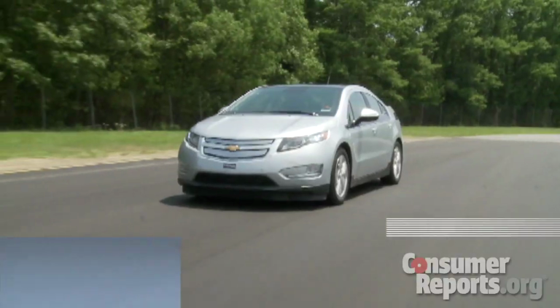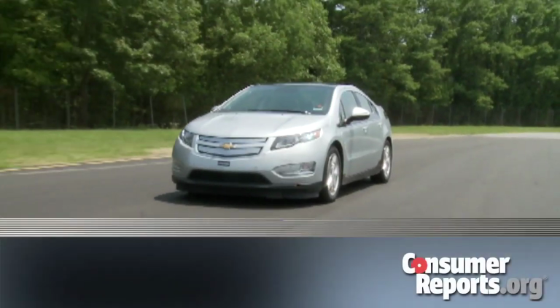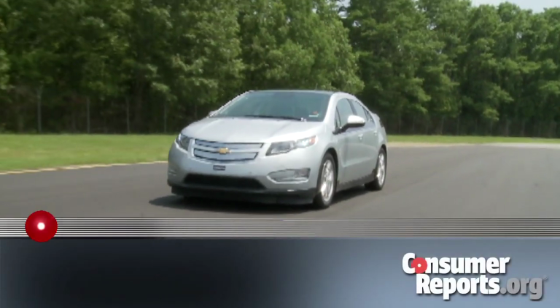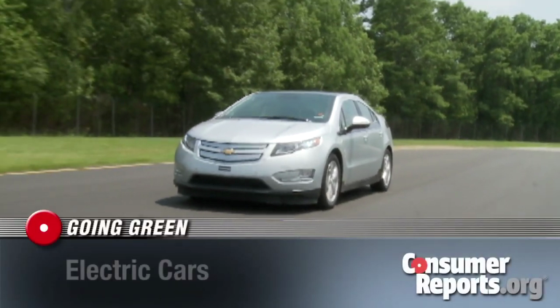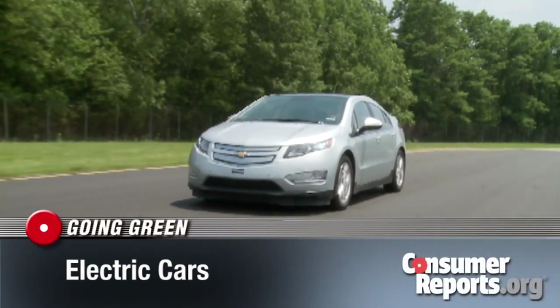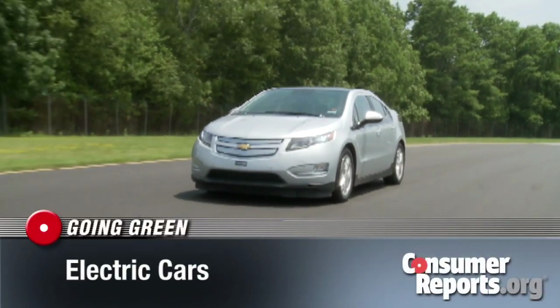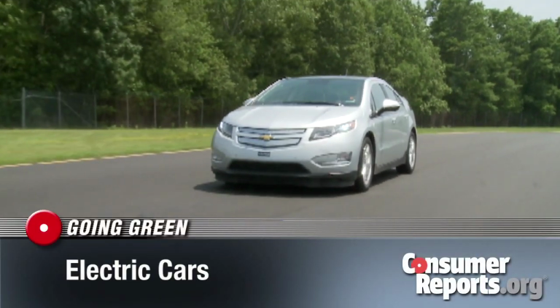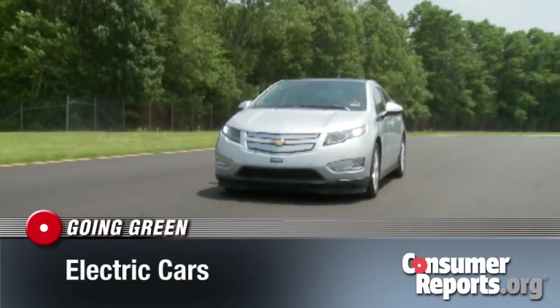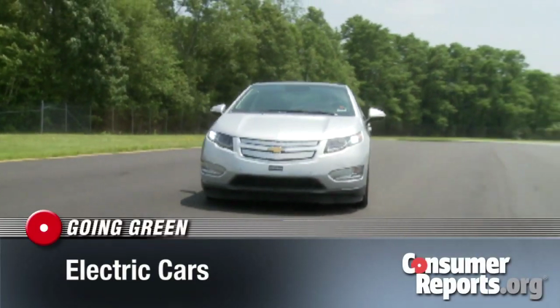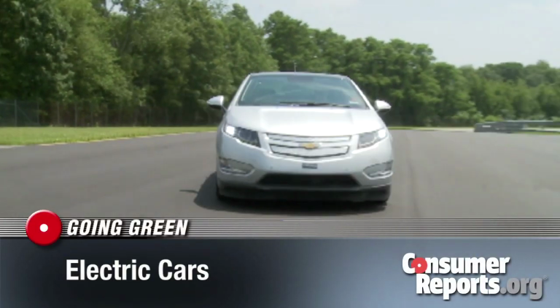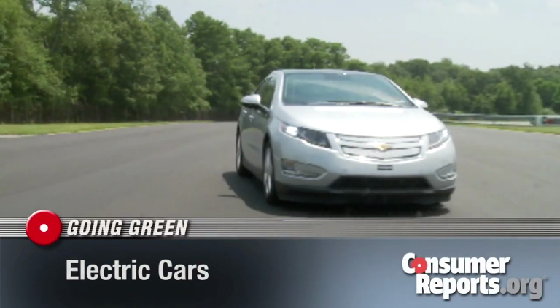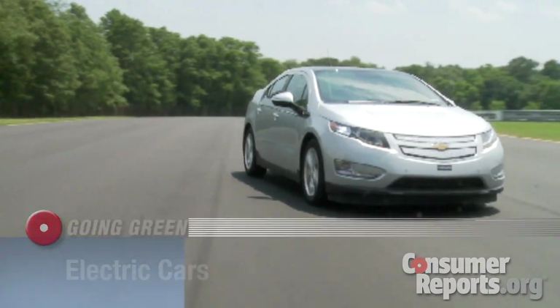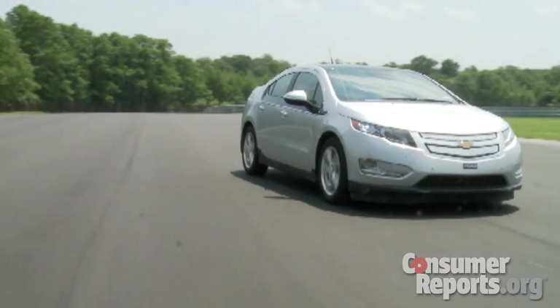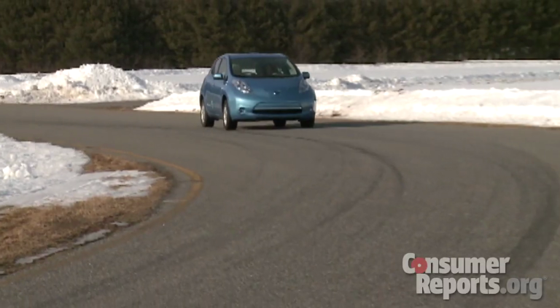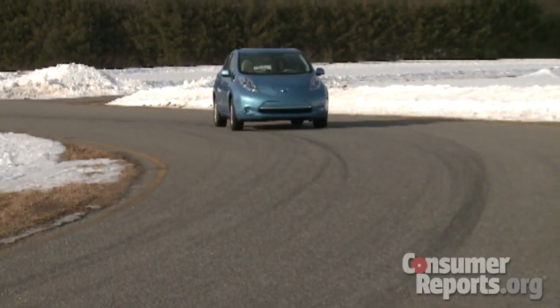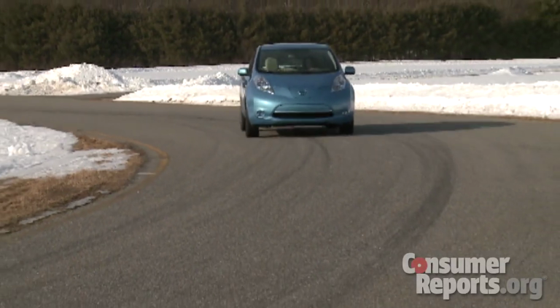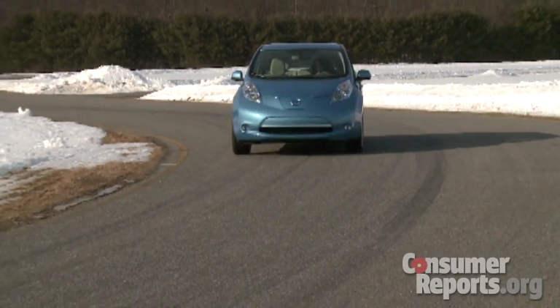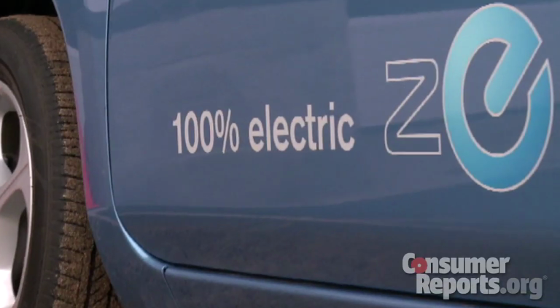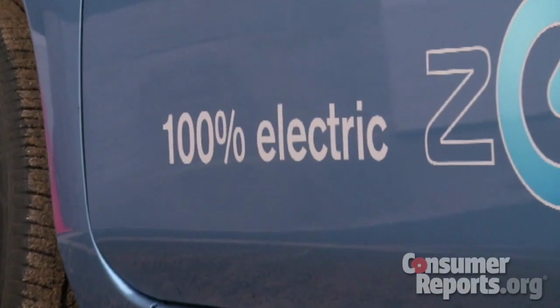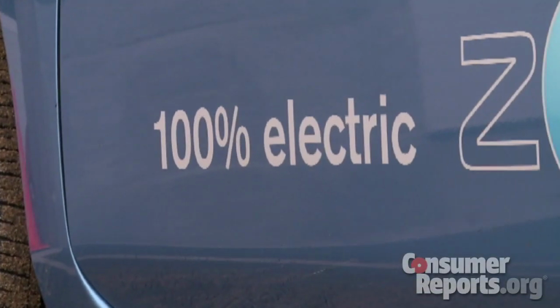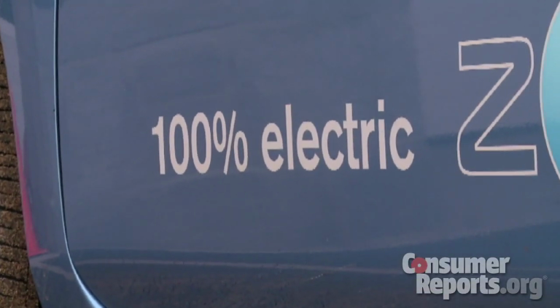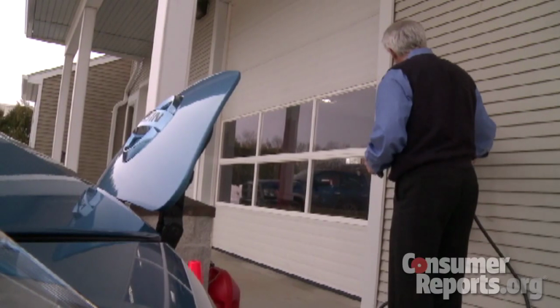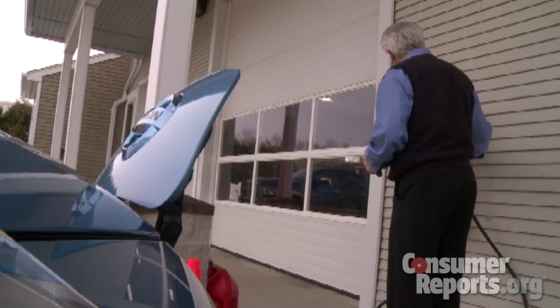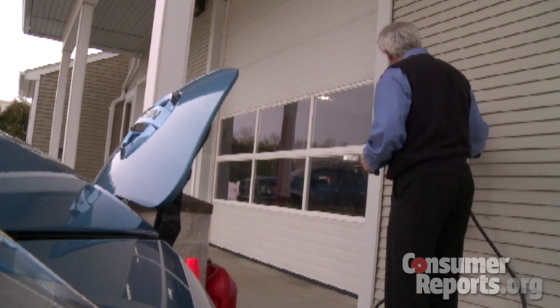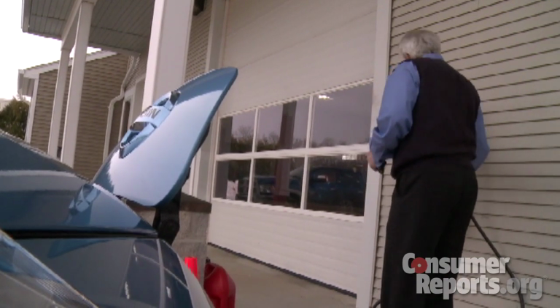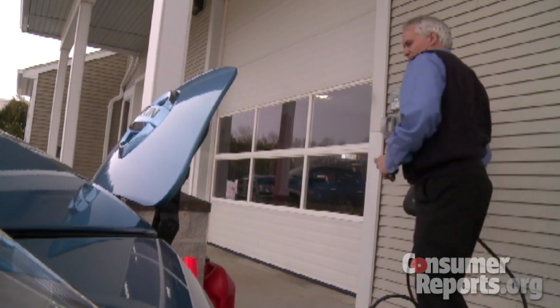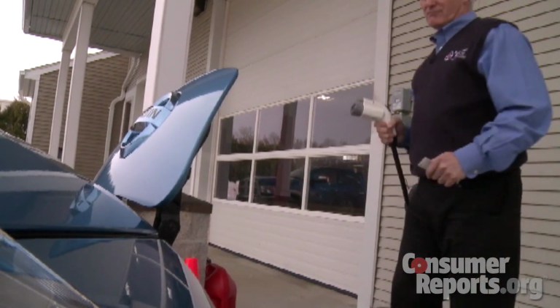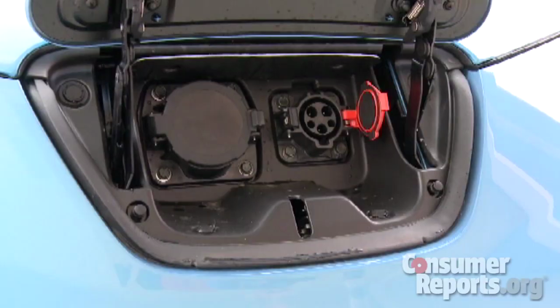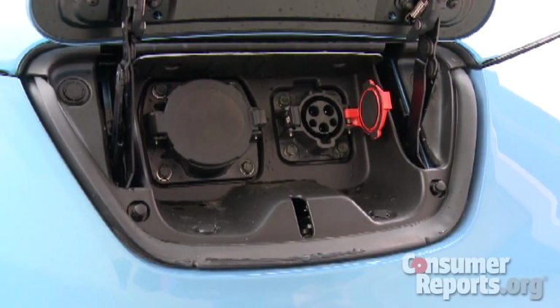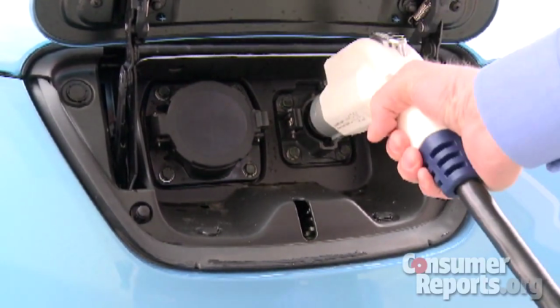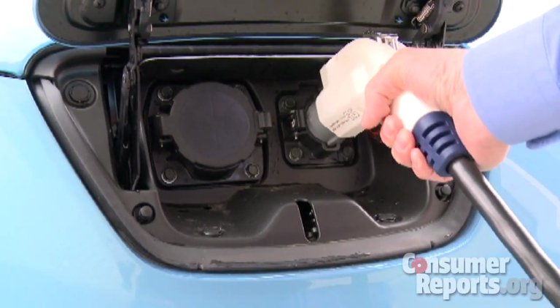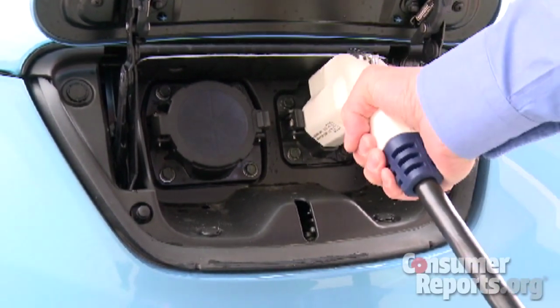At Consumer Reports Auto Test, testers have checked out the Volt, which has a backup gasoline engine, and the Nissan Leaf, which is 100% electric. Range — or how far an electric vehicle can go on a charge — is a big issue.